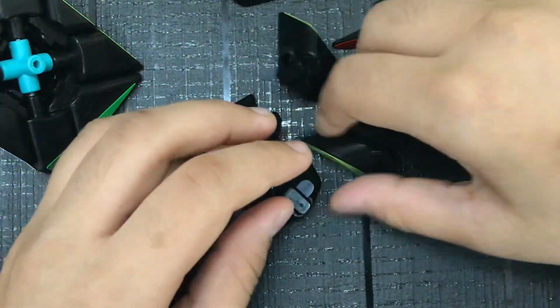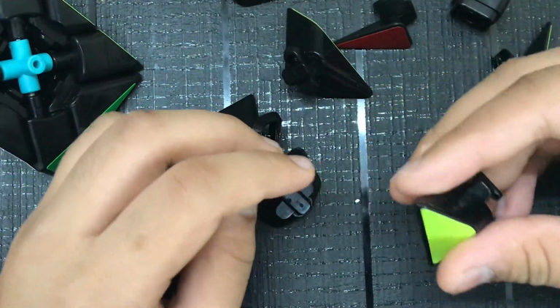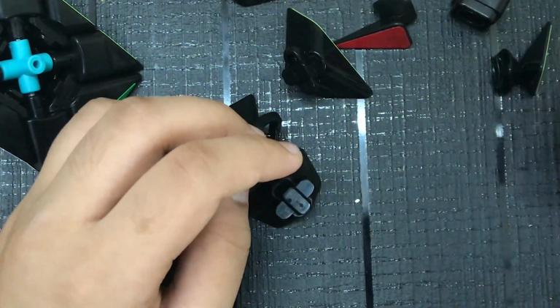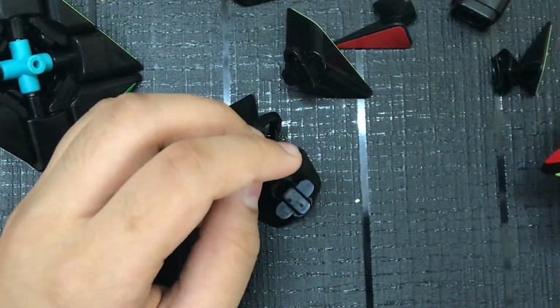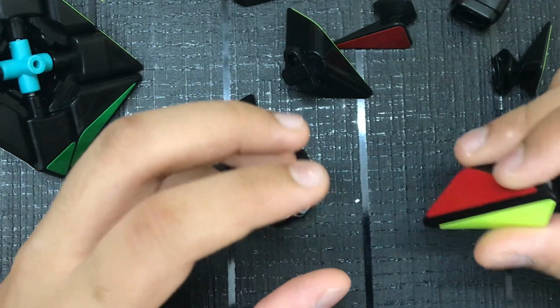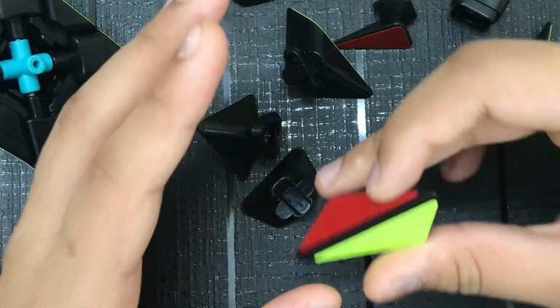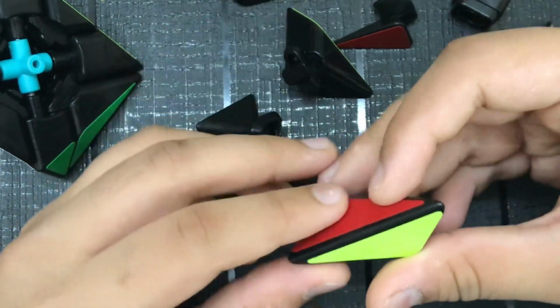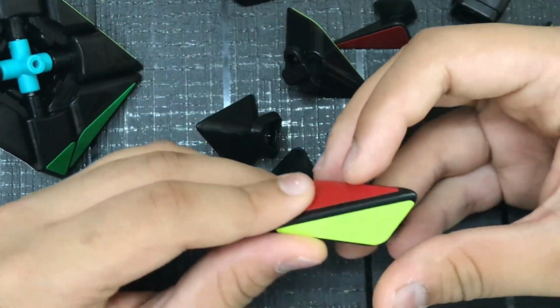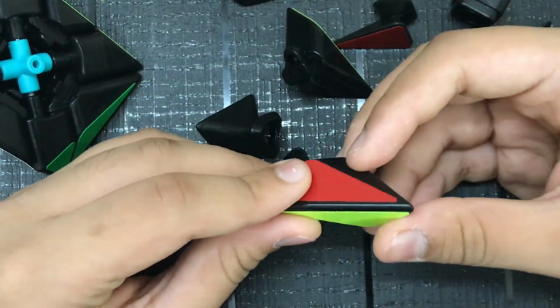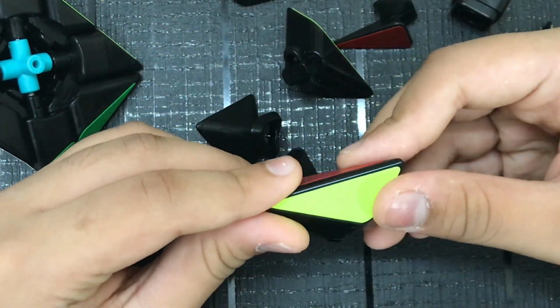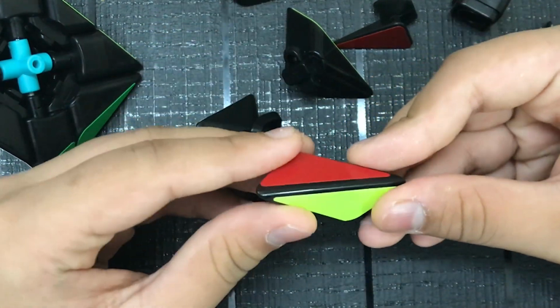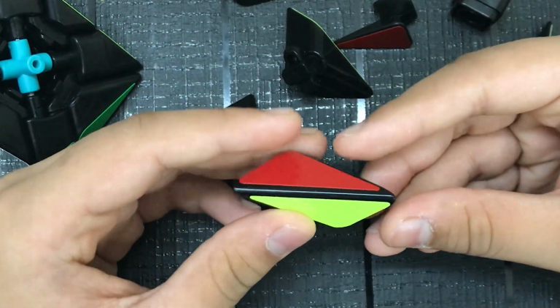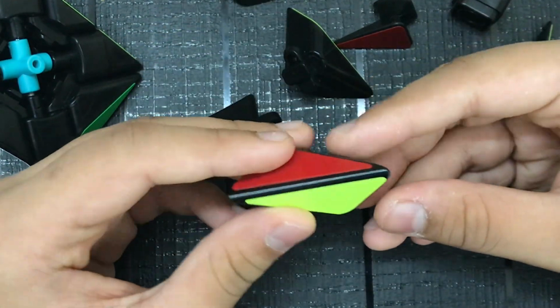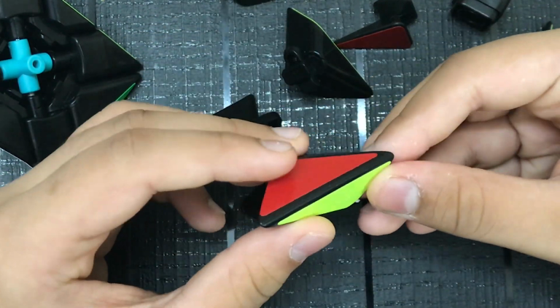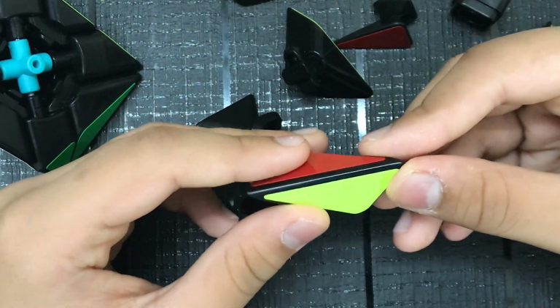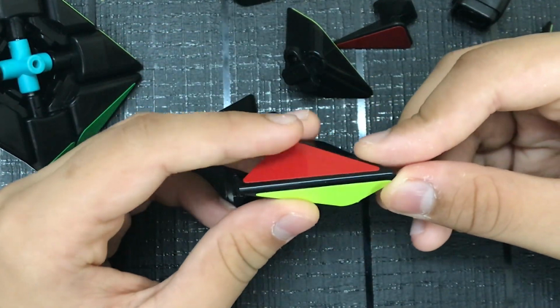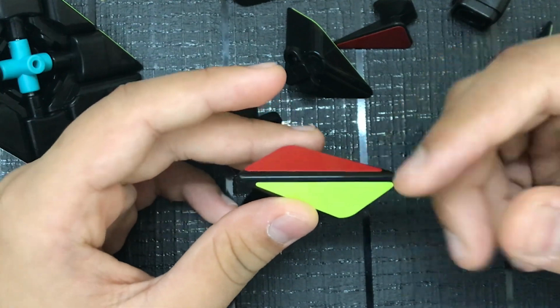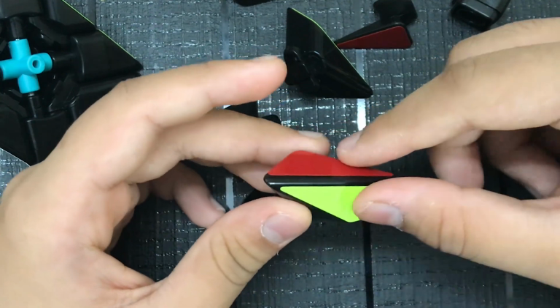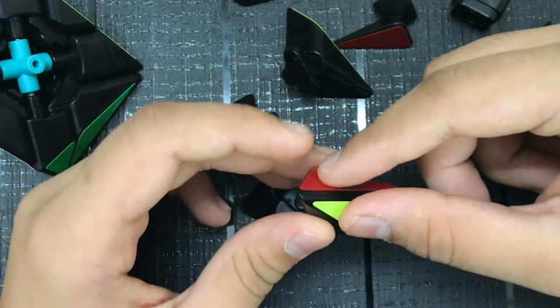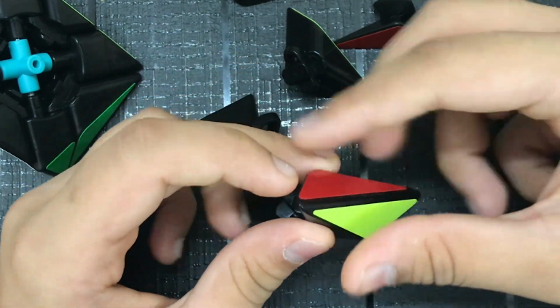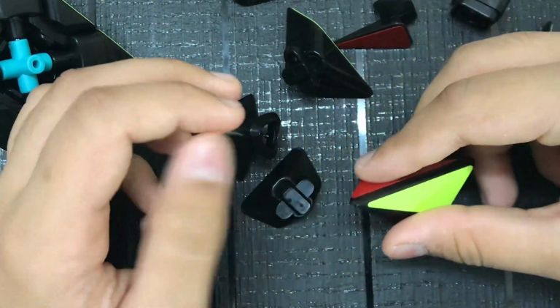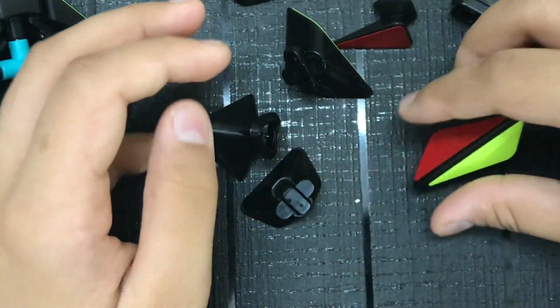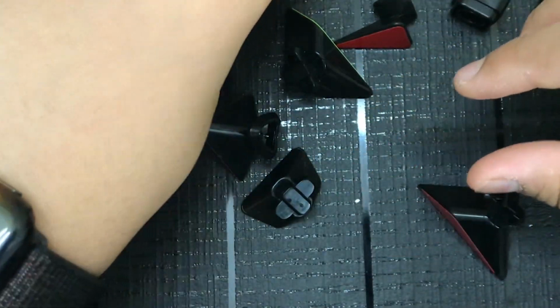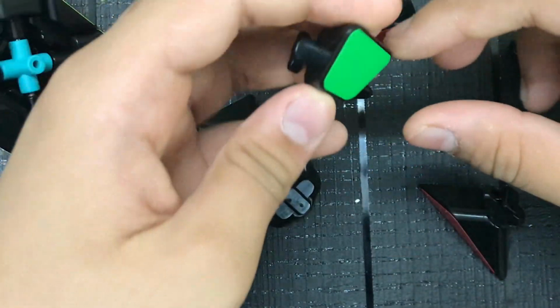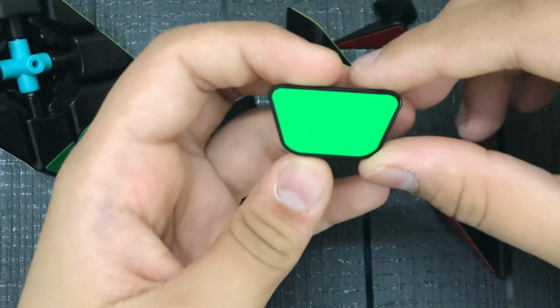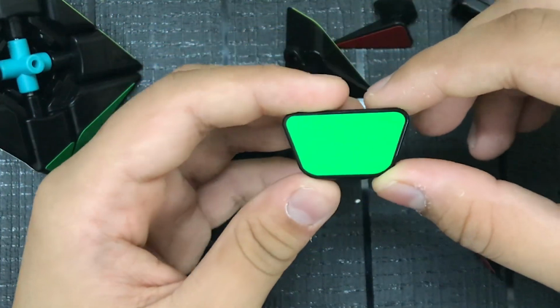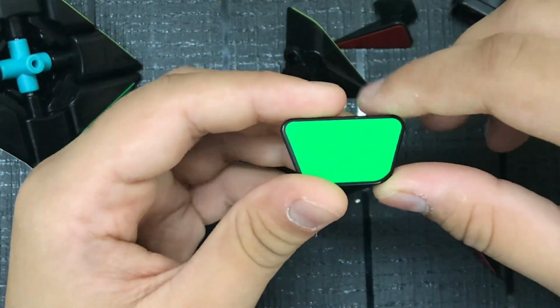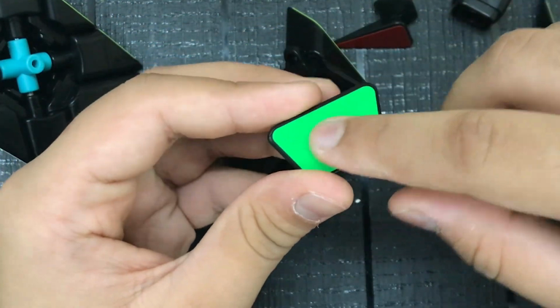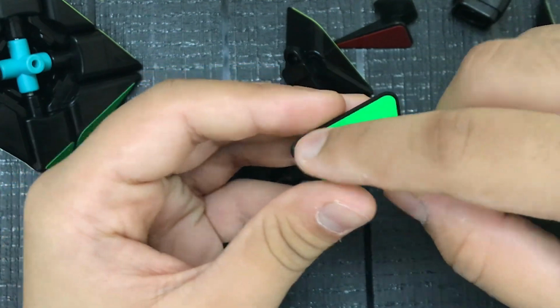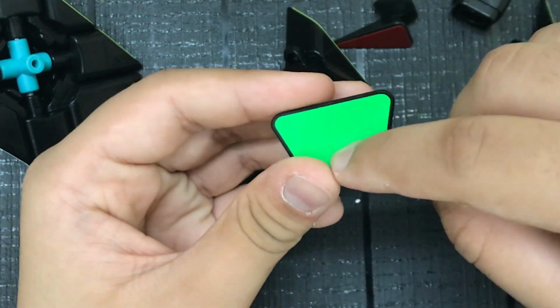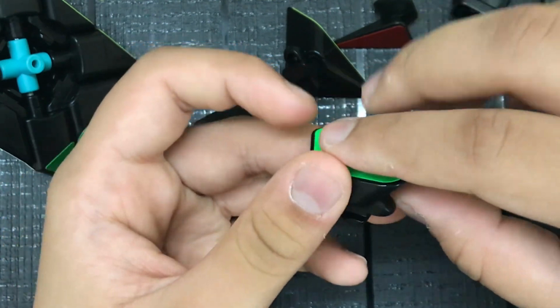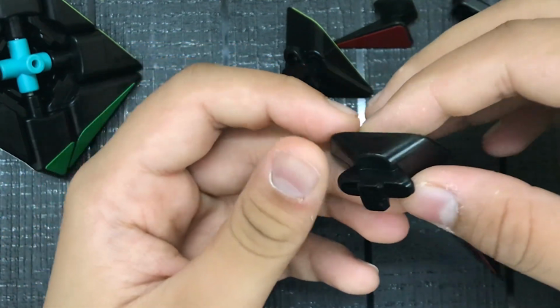There are different types of pieces and different types of edge pieces. This is one type of edge piece — pretty common, with two colors. The other type of edge piece is one color, like a trapezoid.